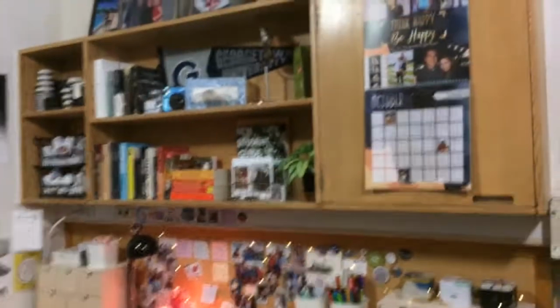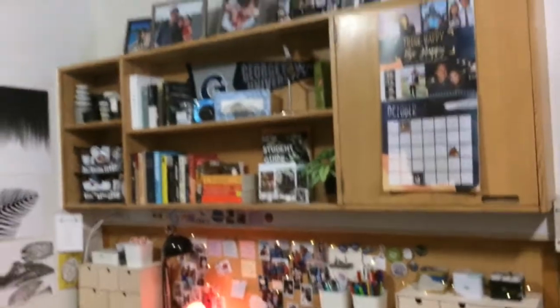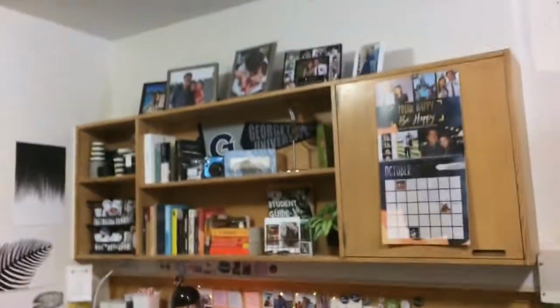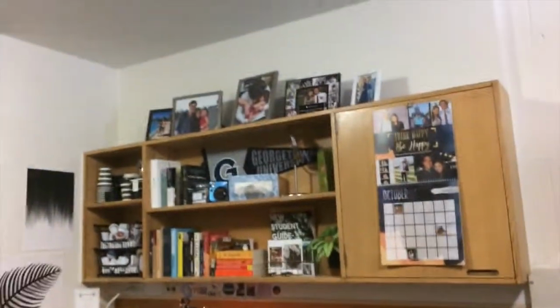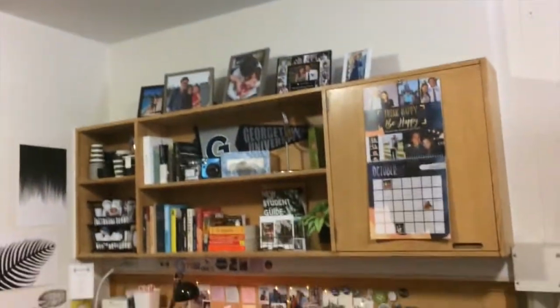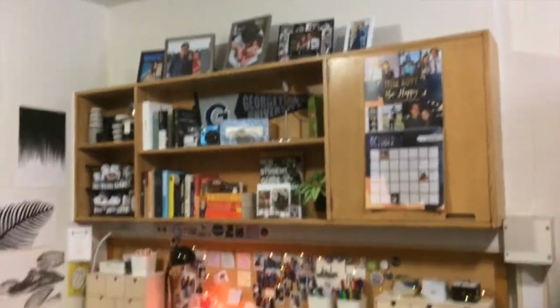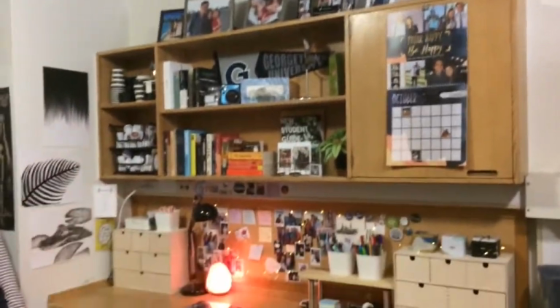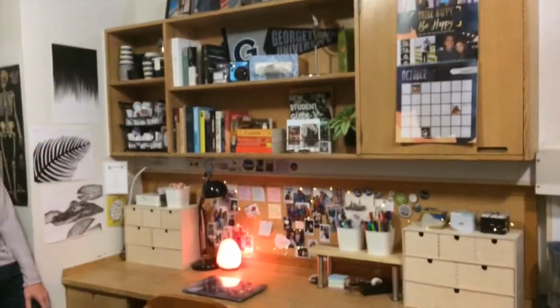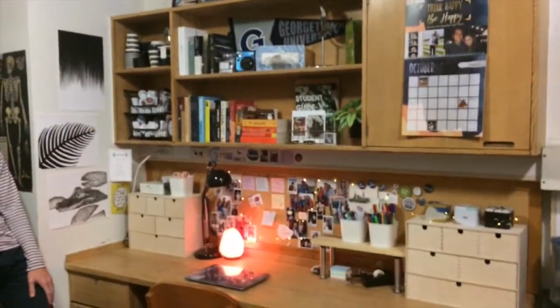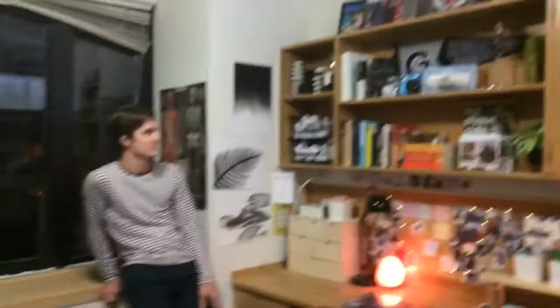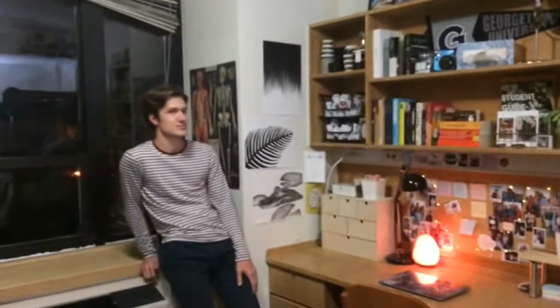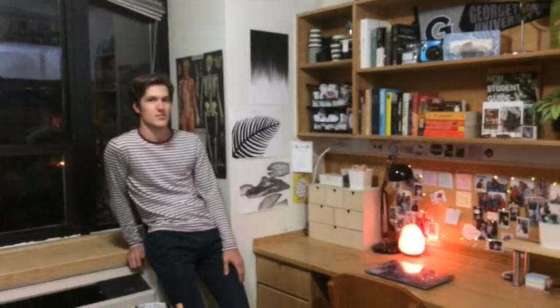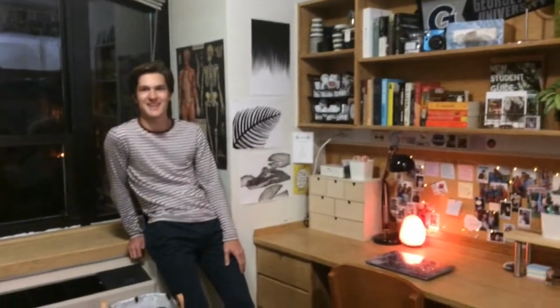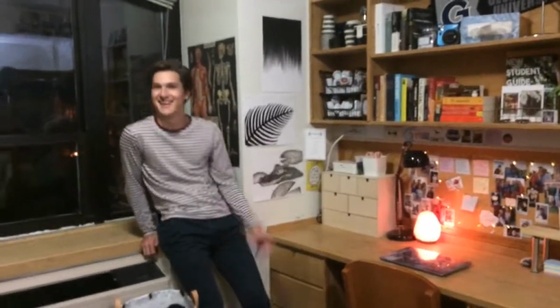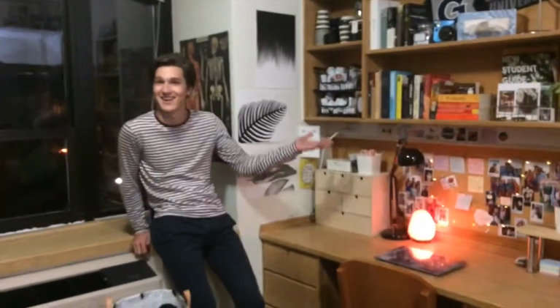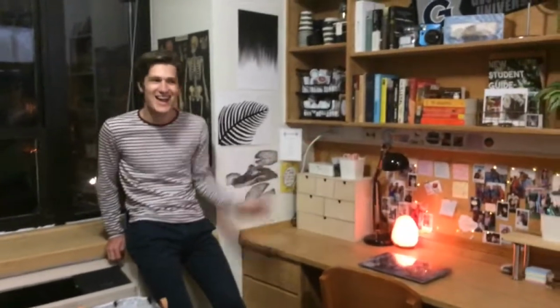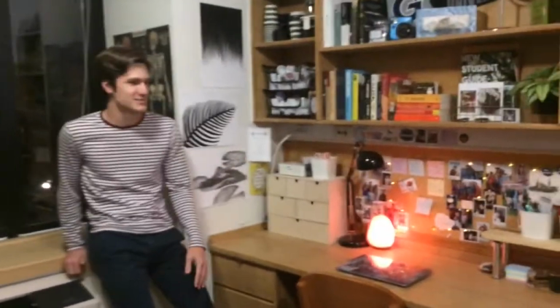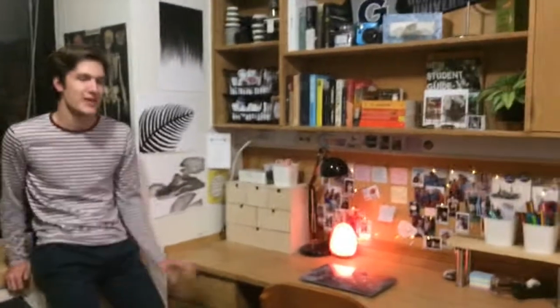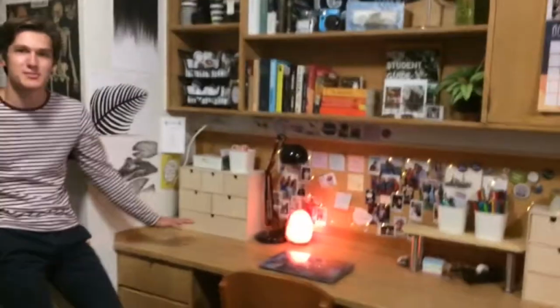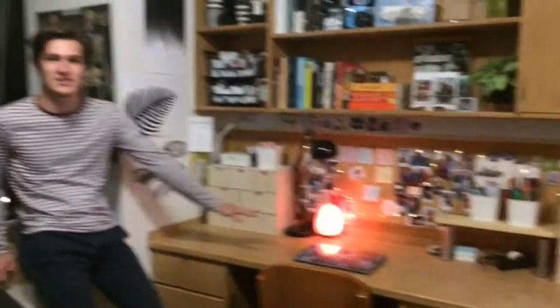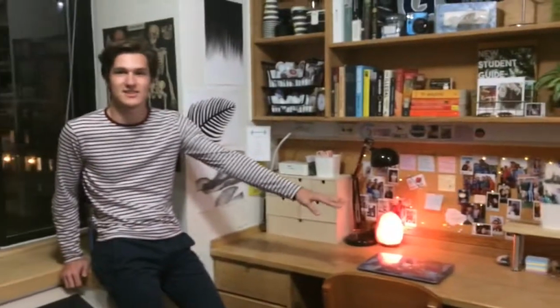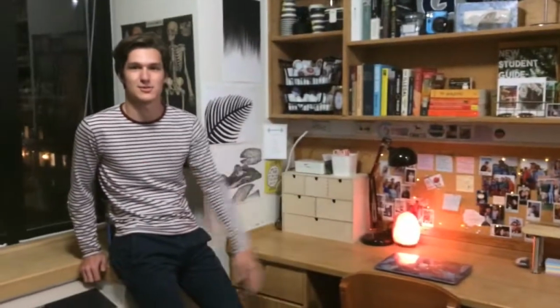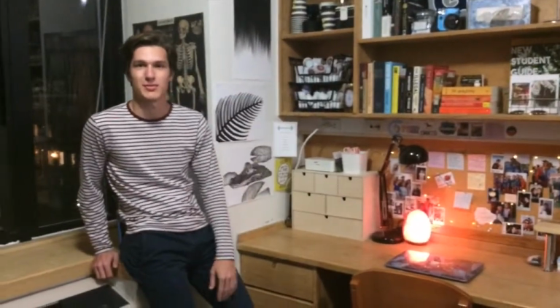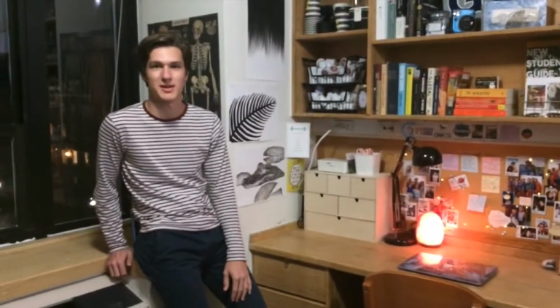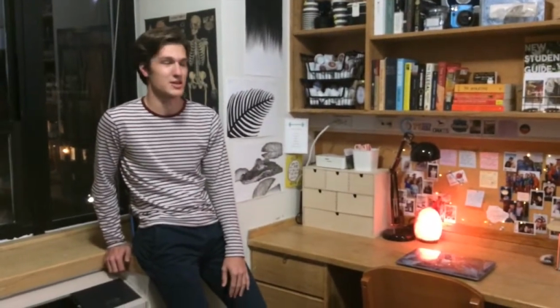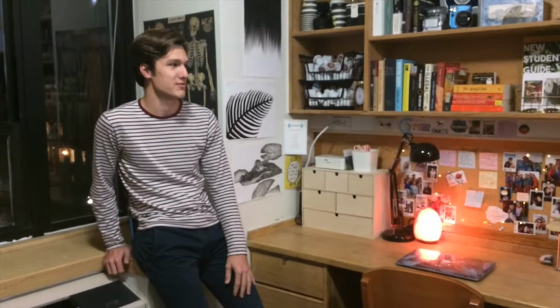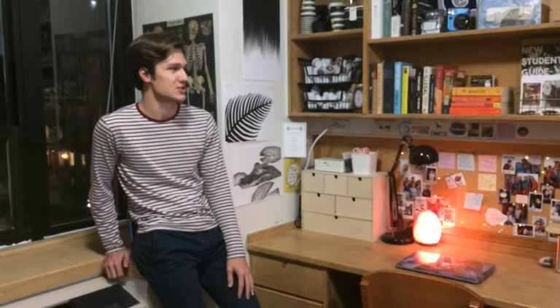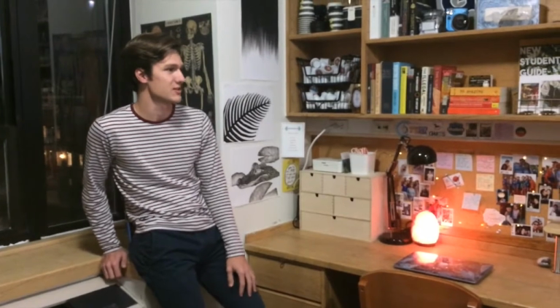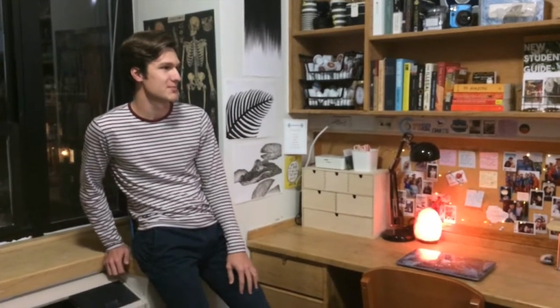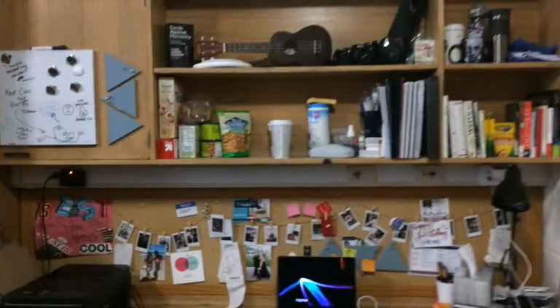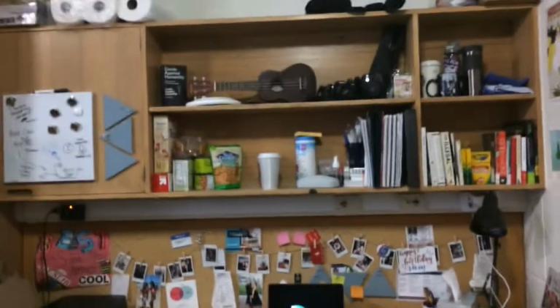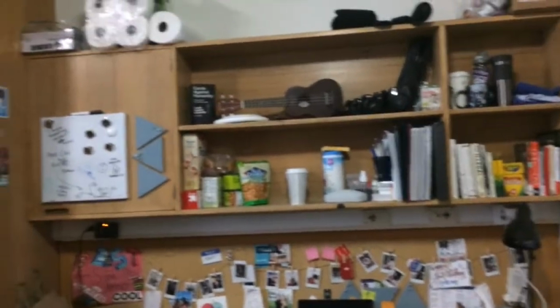This is Ethan's side. We have really spacious desks — one of the better features. This is my side.